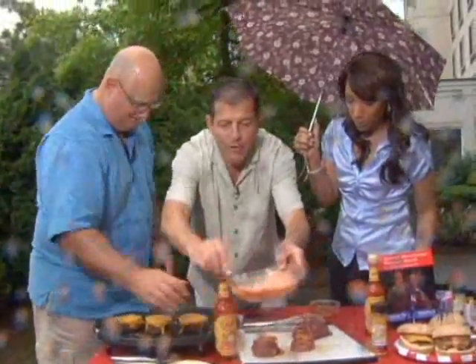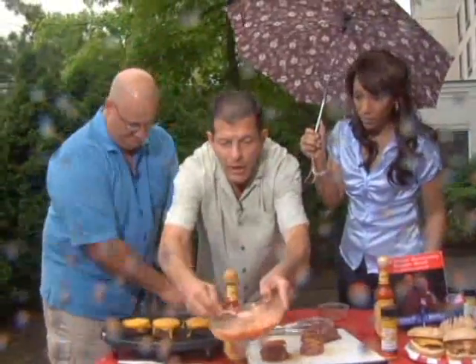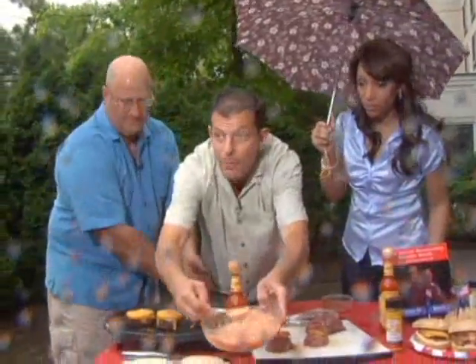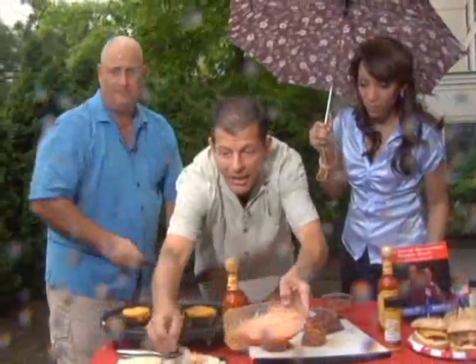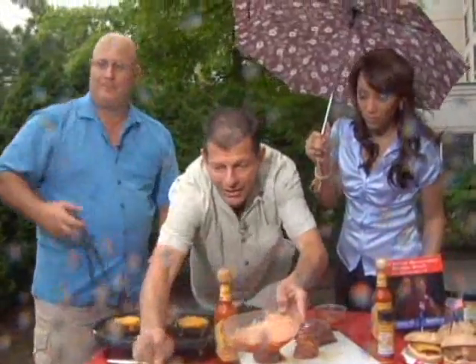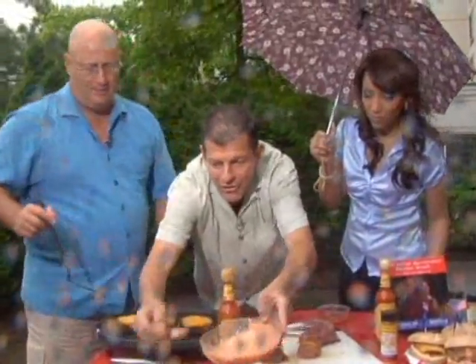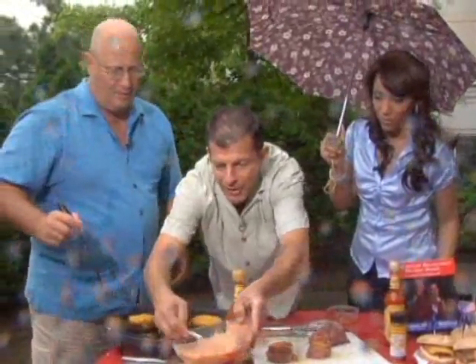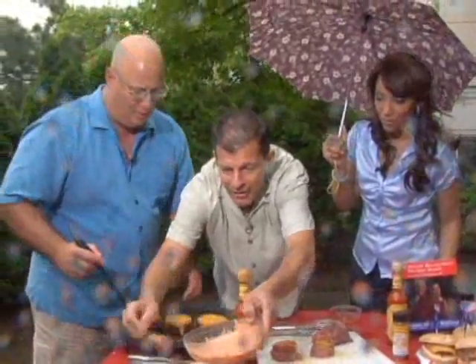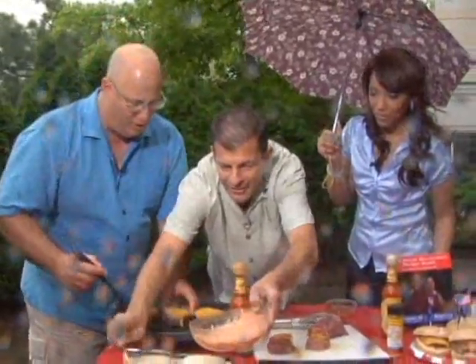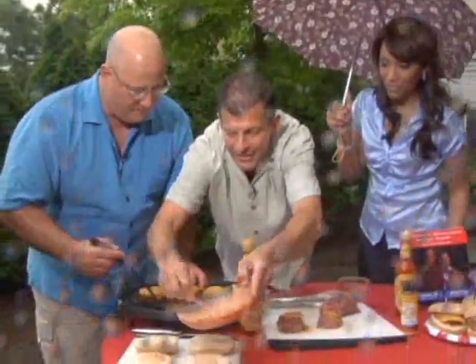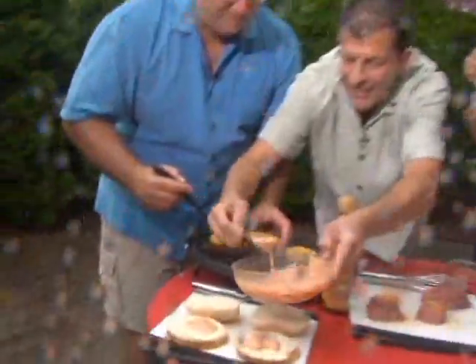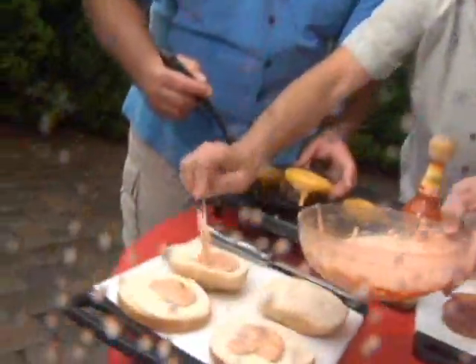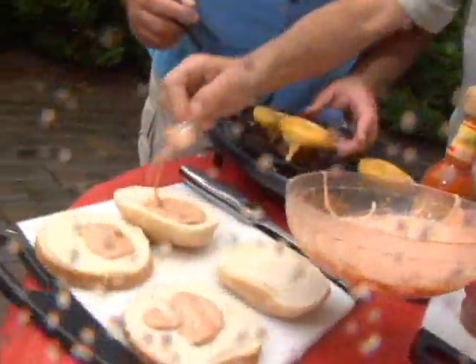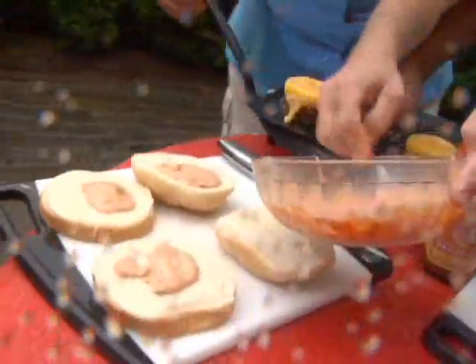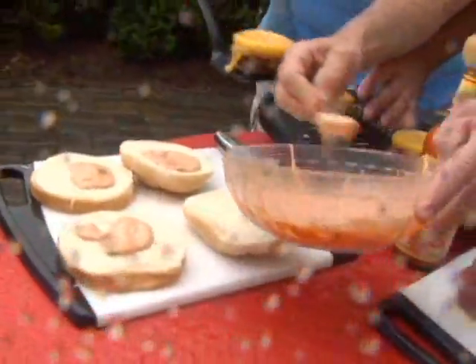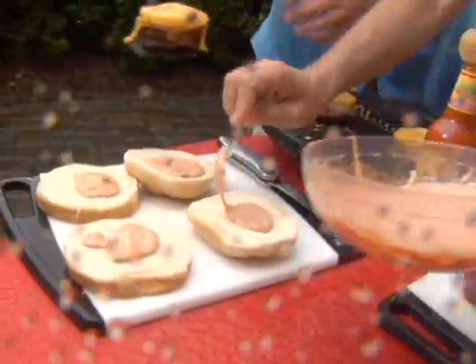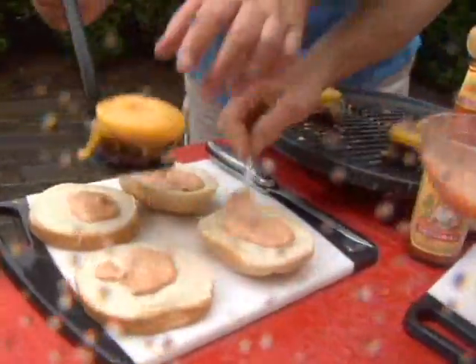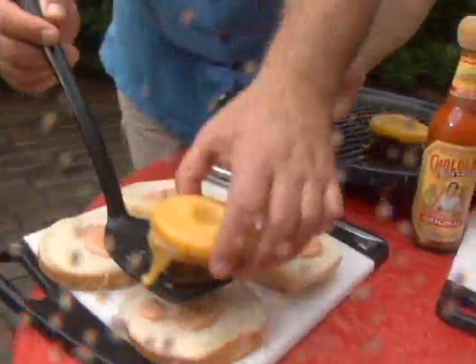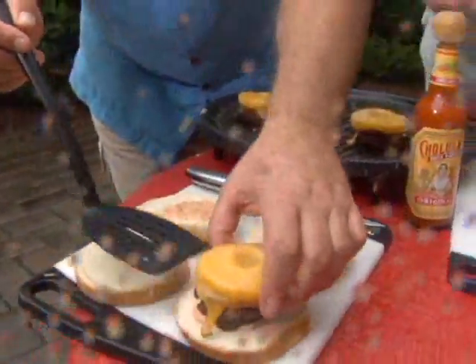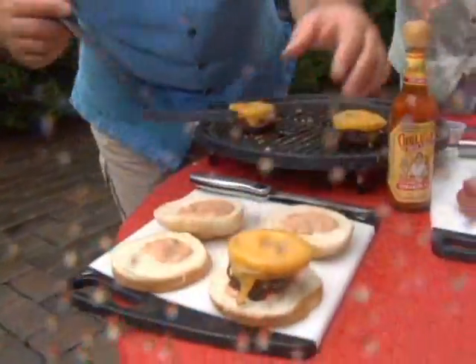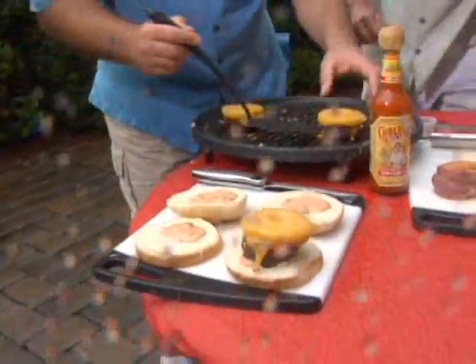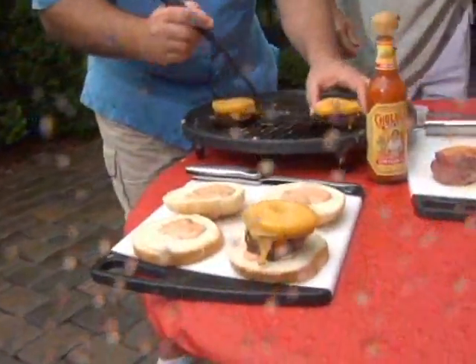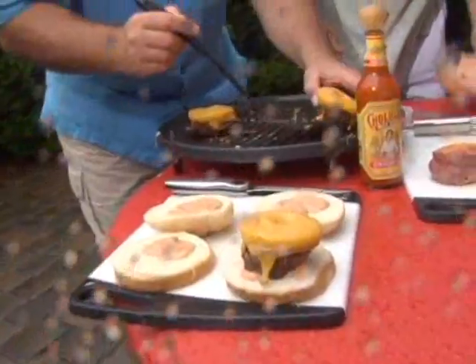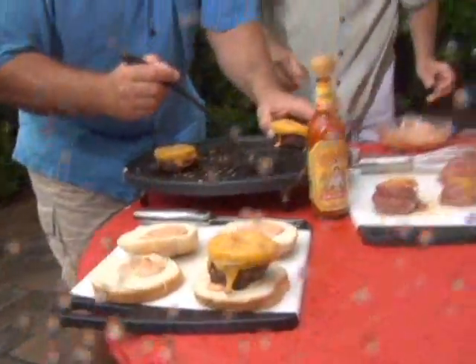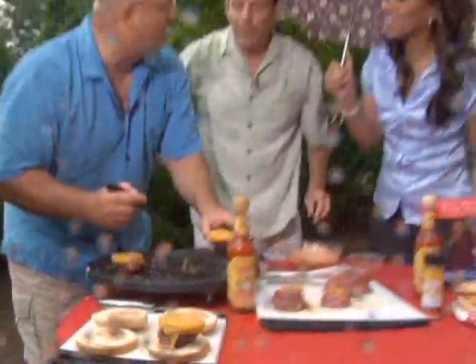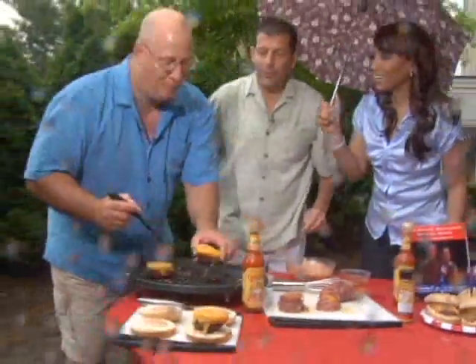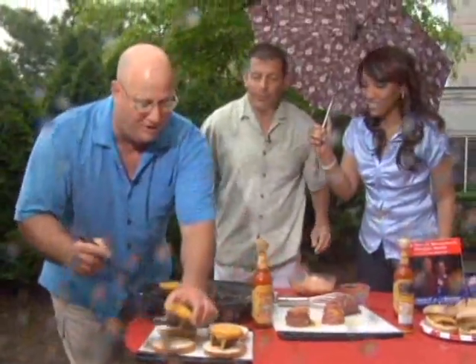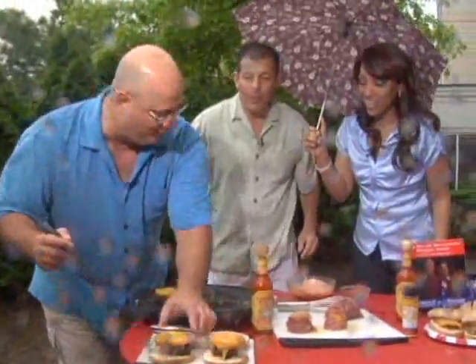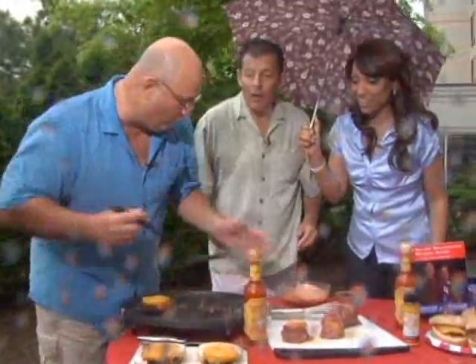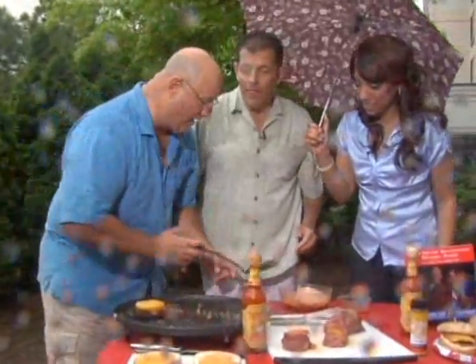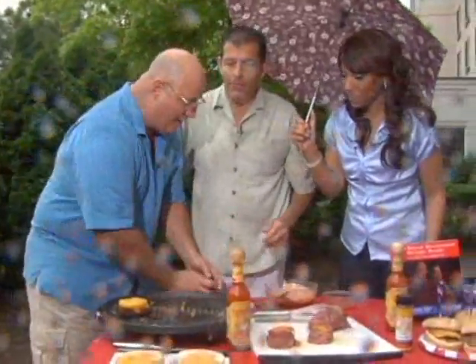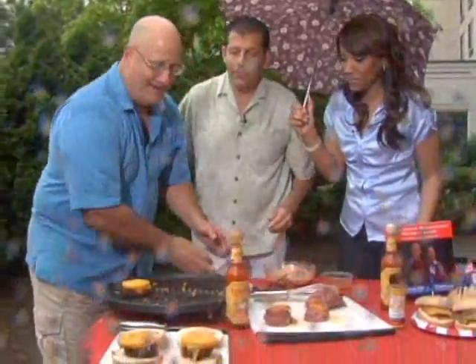I'm going to put a dollop of sauce on each of the buns here, and then top these with a little twisted skirt steak — put that right on top. That looks really good. This is really going to surprise your guests. What a great idea.